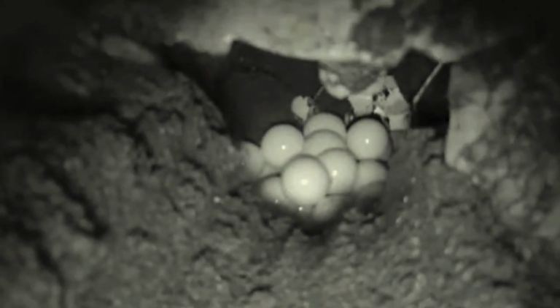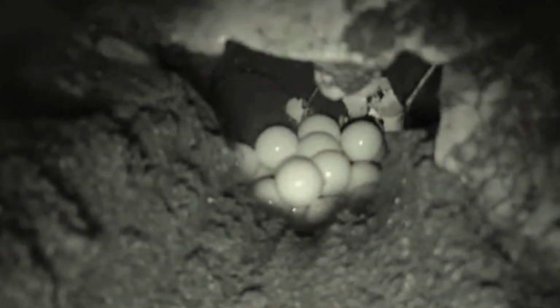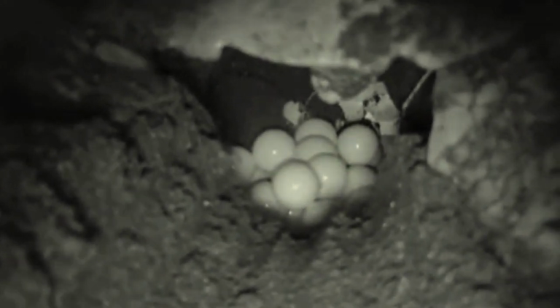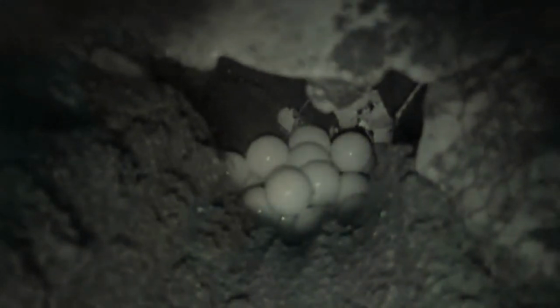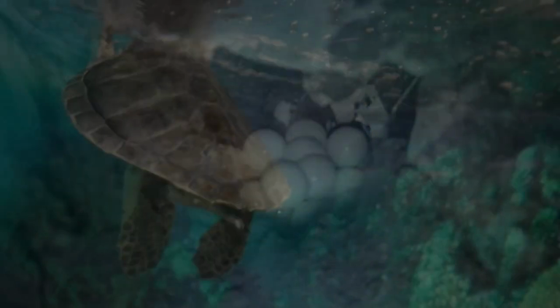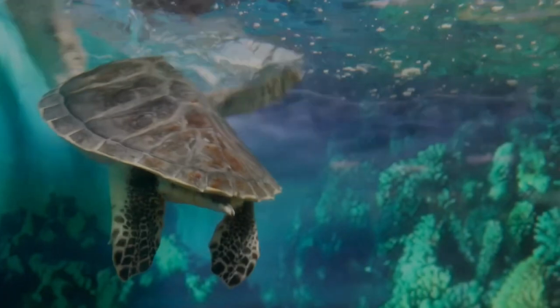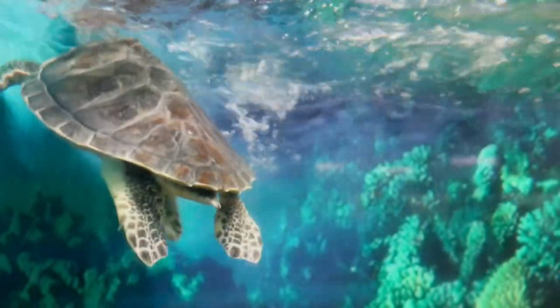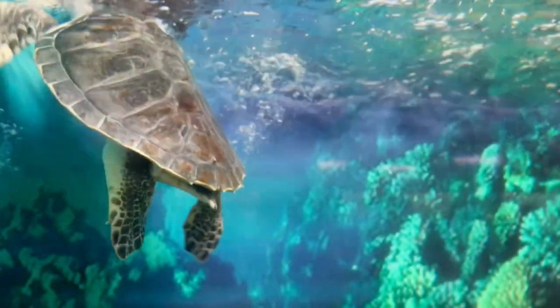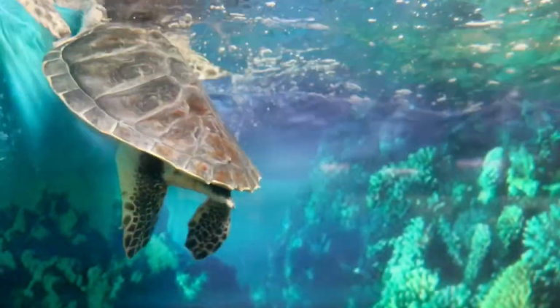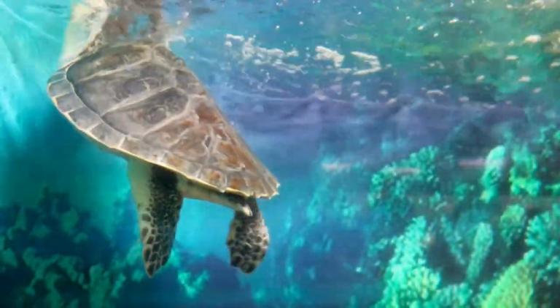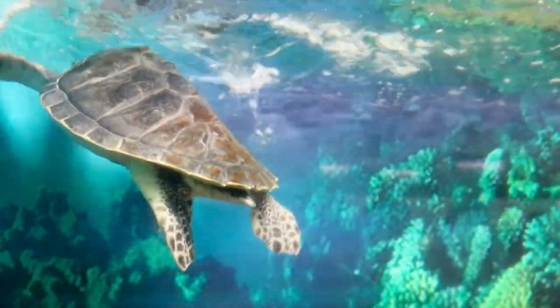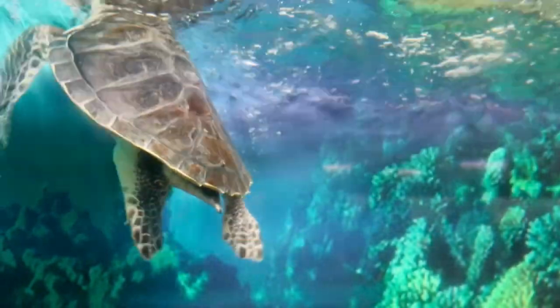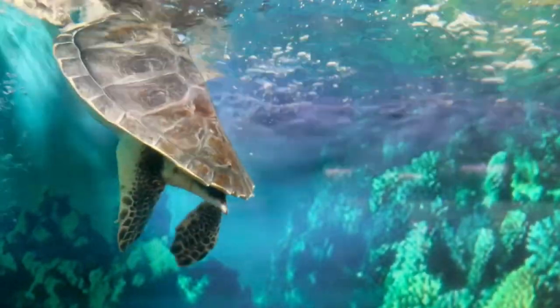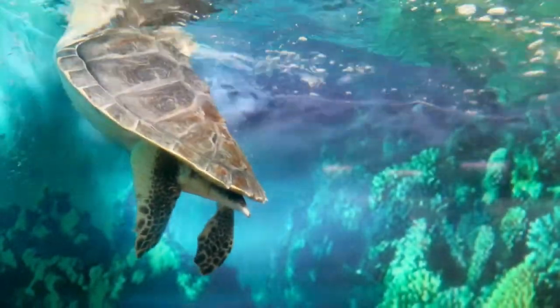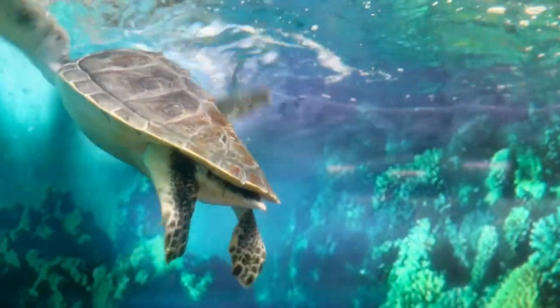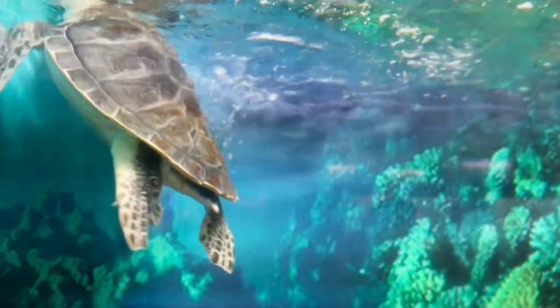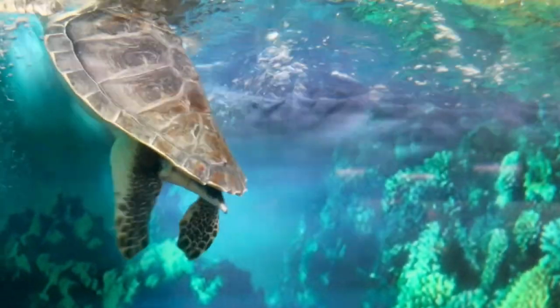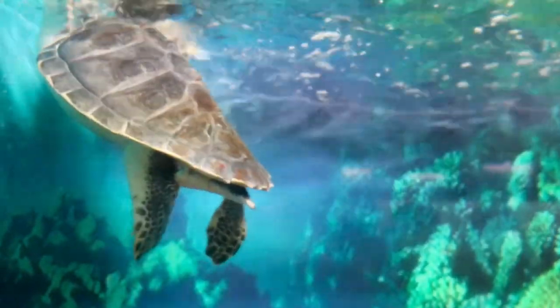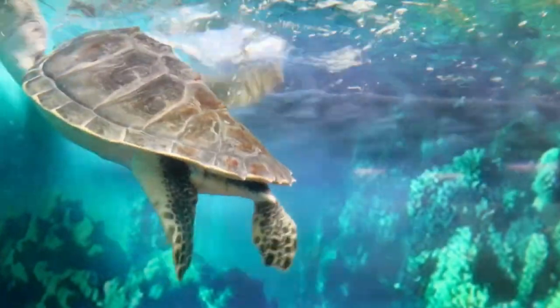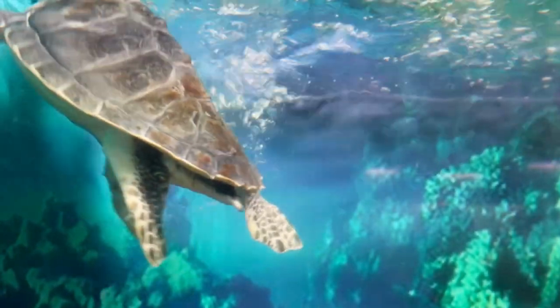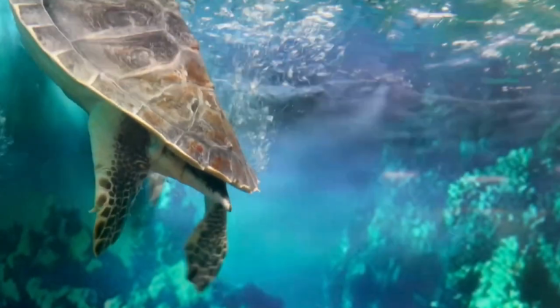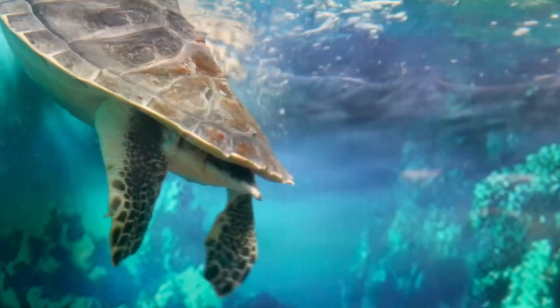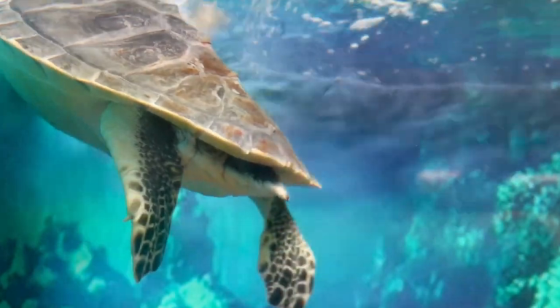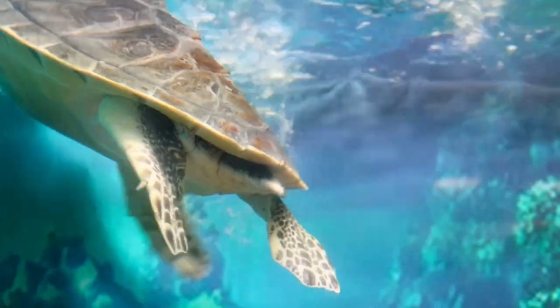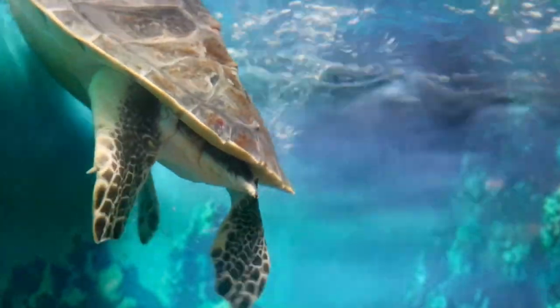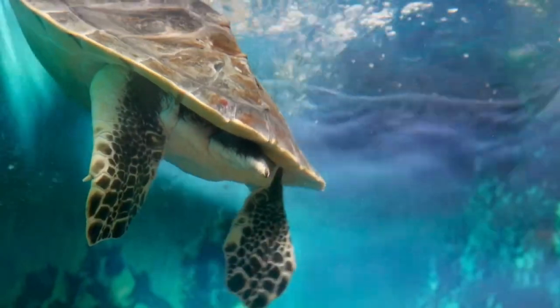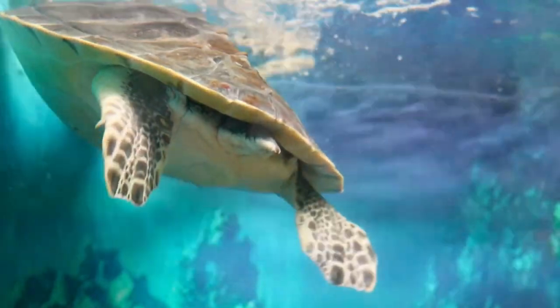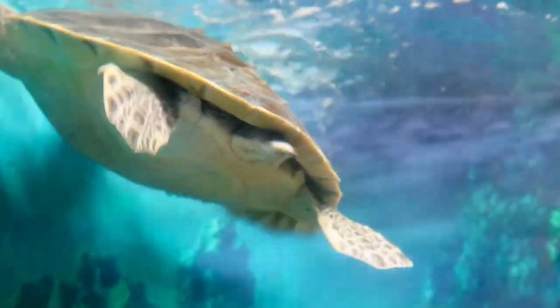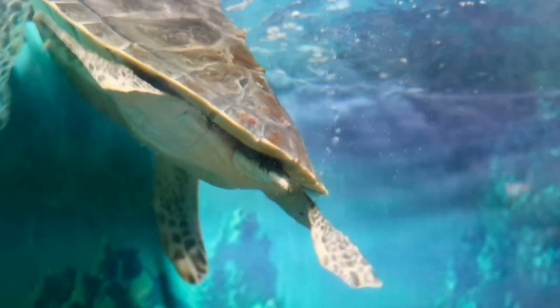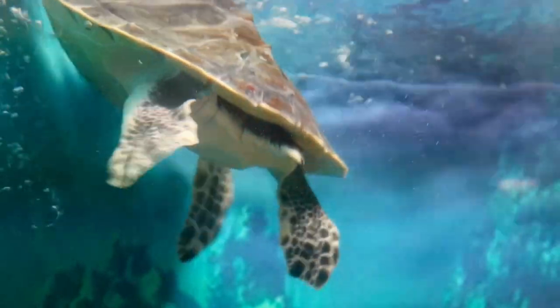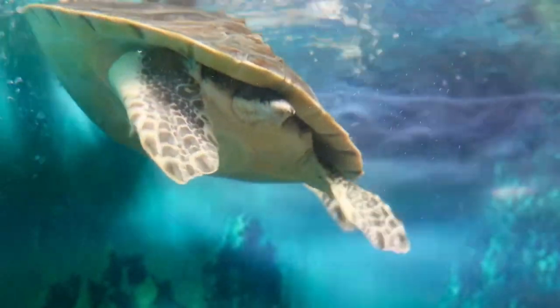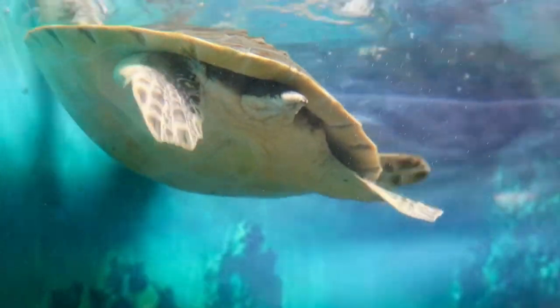The Olive Ridley is carnivorous, but they also feed on filamentous algae. Their main food is marine protochordates and invertebrates.